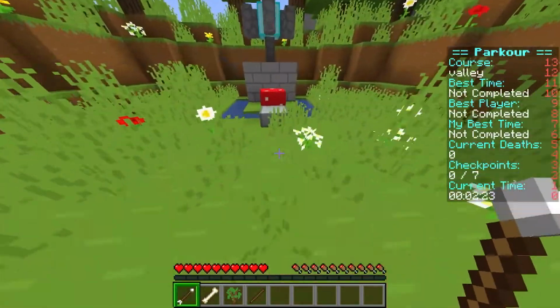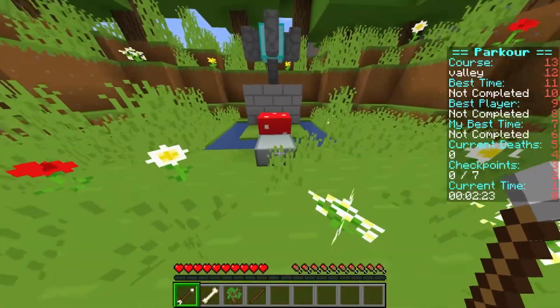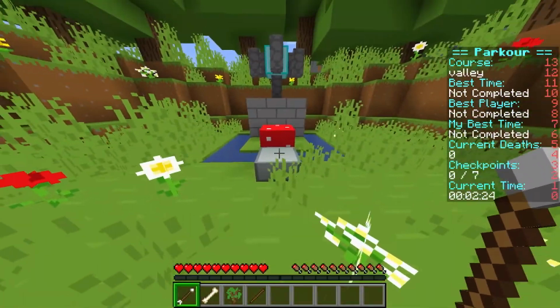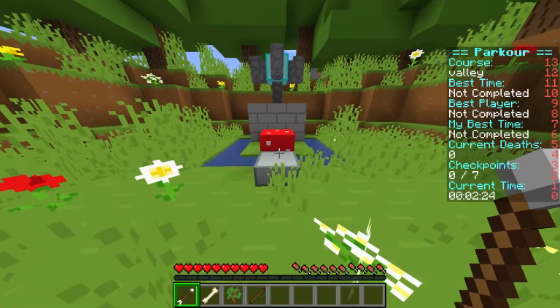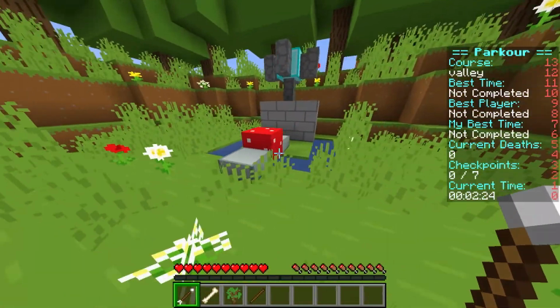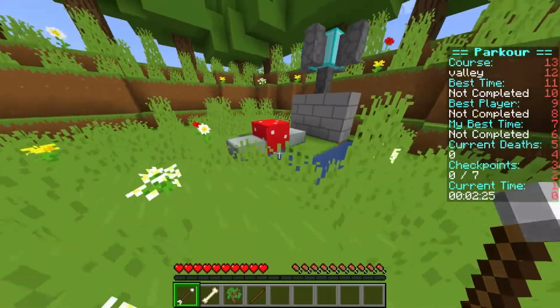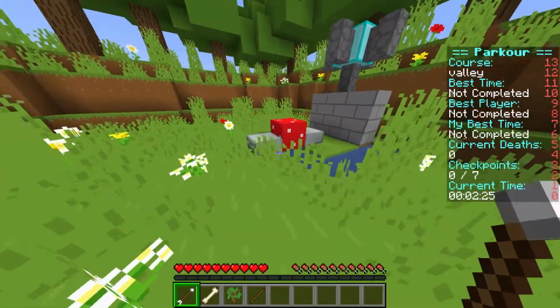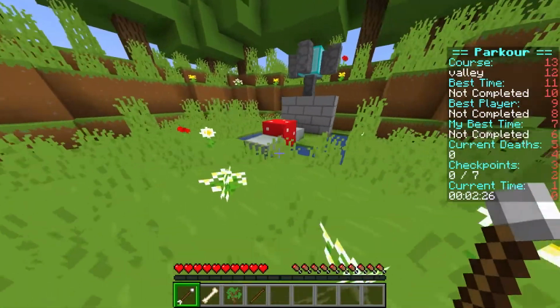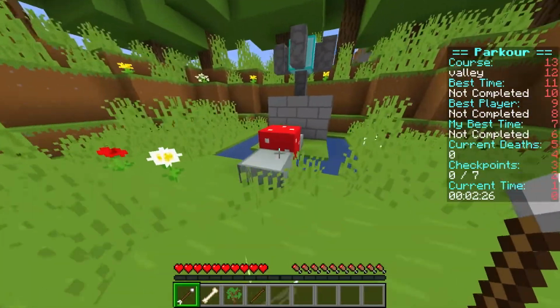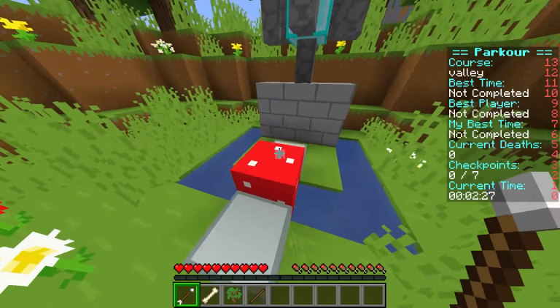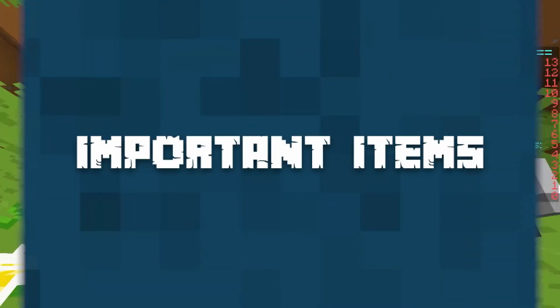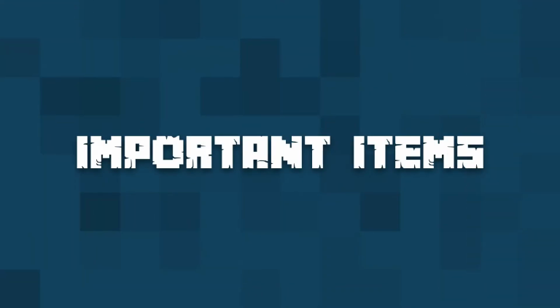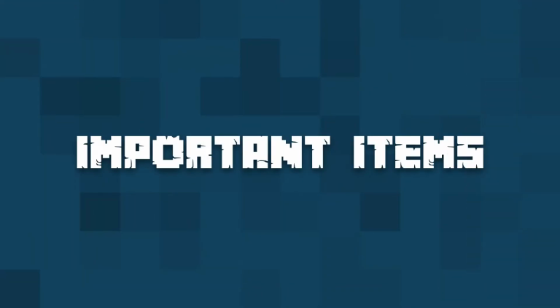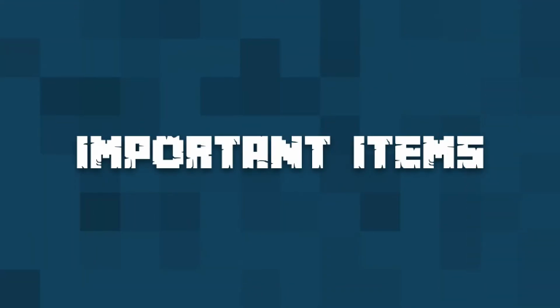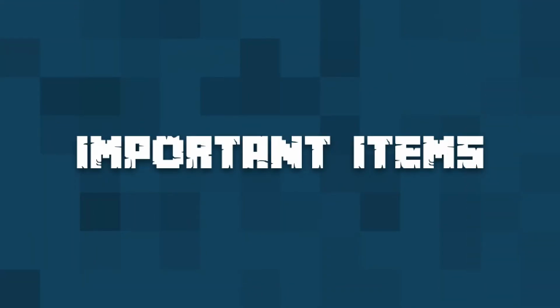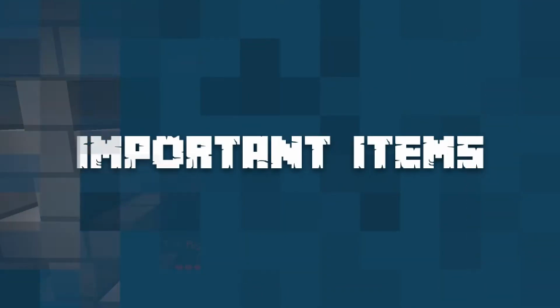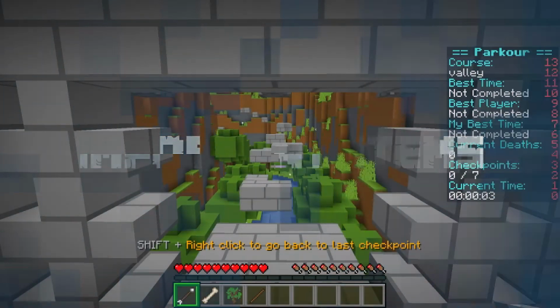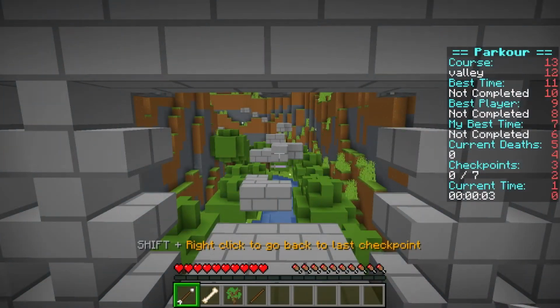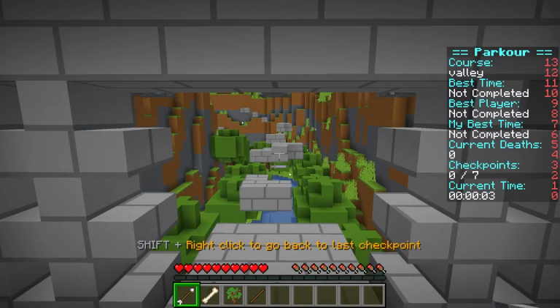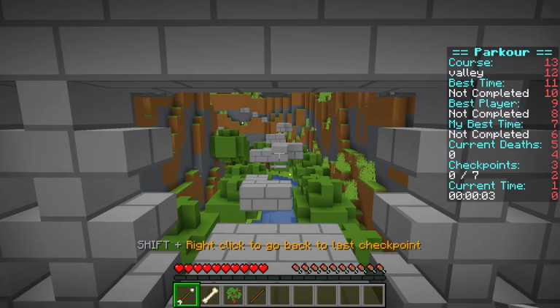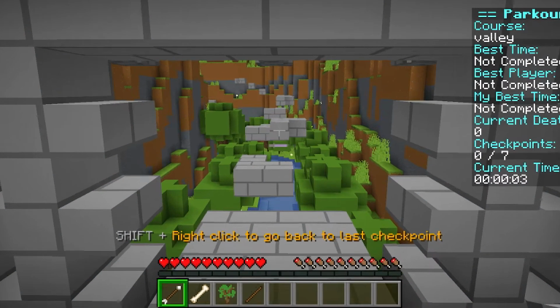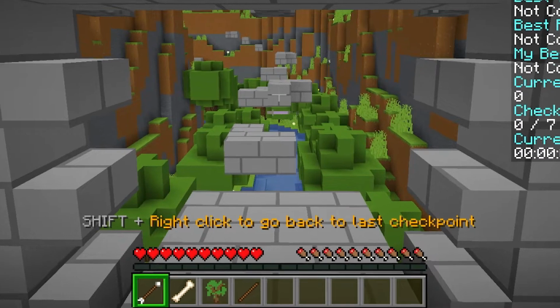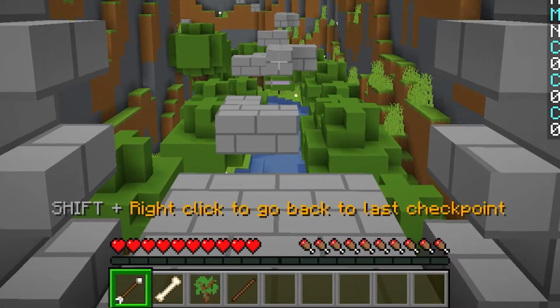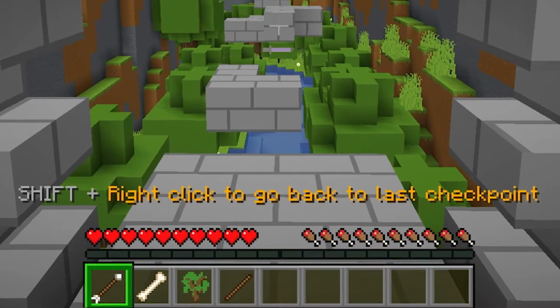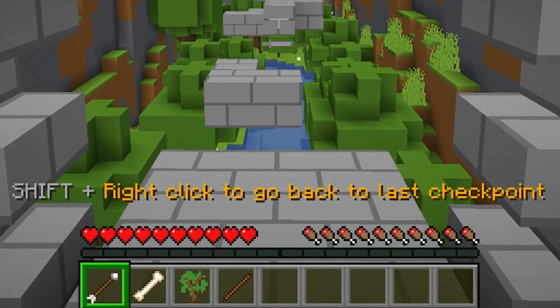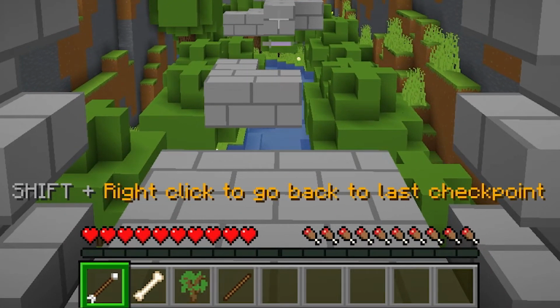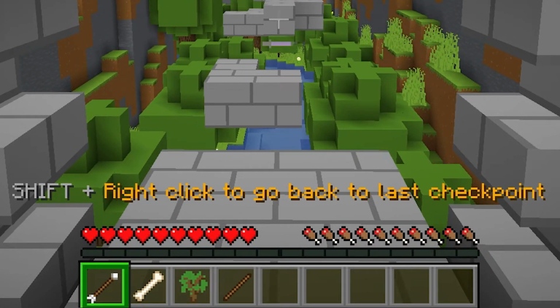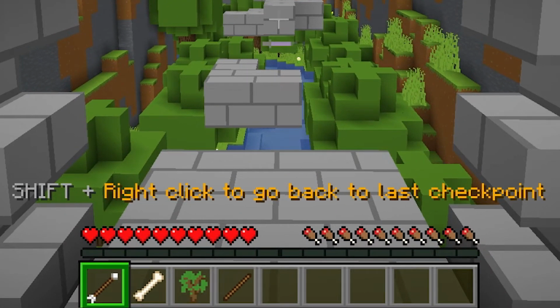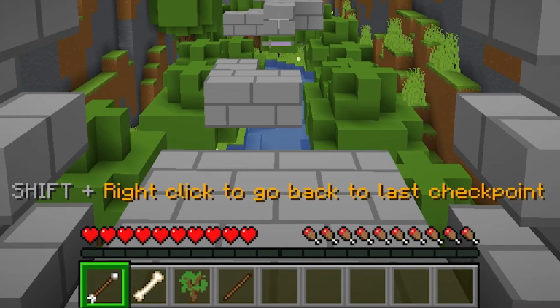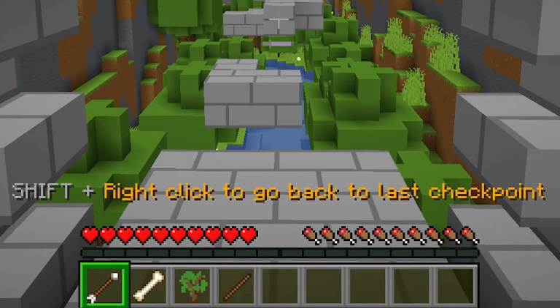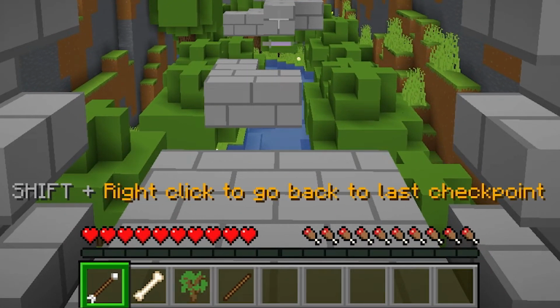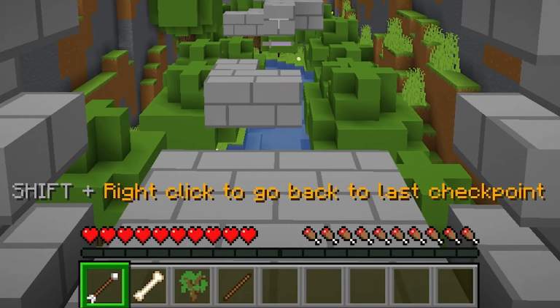Each course is going to have a red mushroom block at the end to mark the goal. Each player will be given a set of items when they join the map. These items will make navigating a course a bit easier.